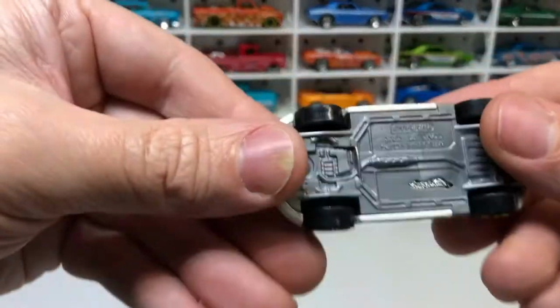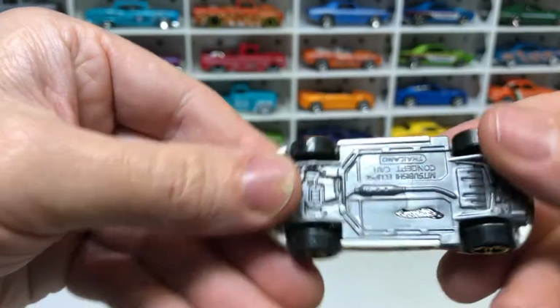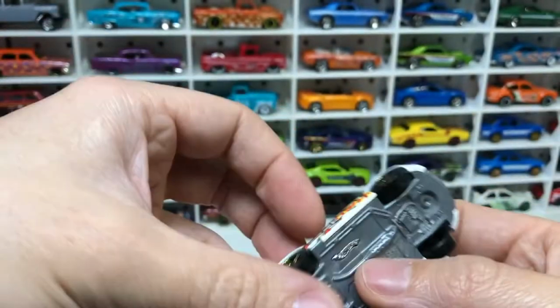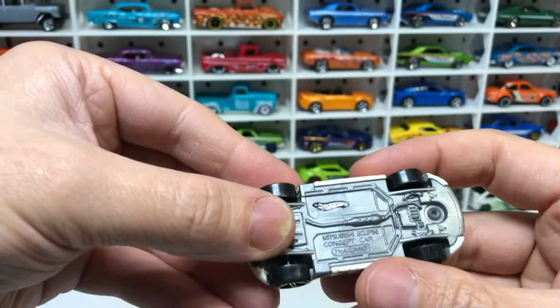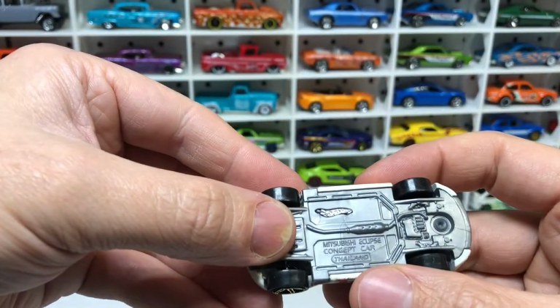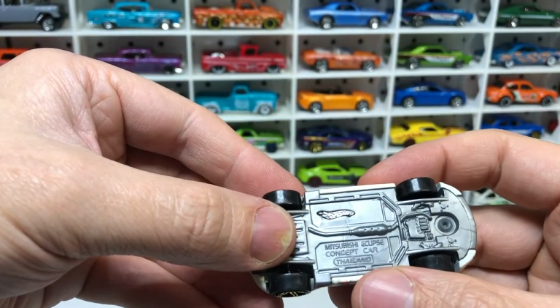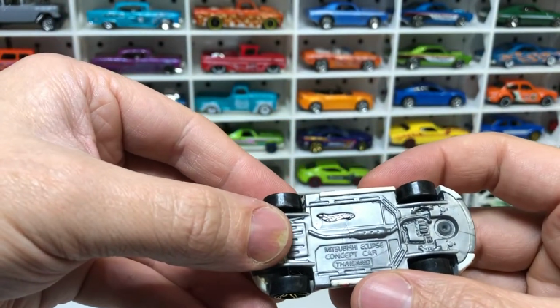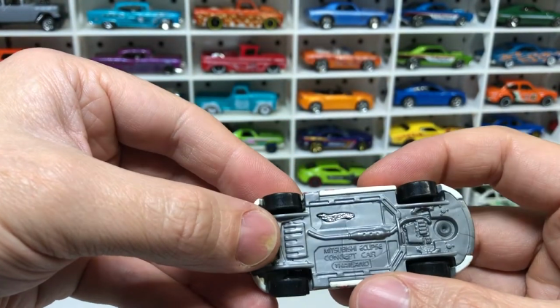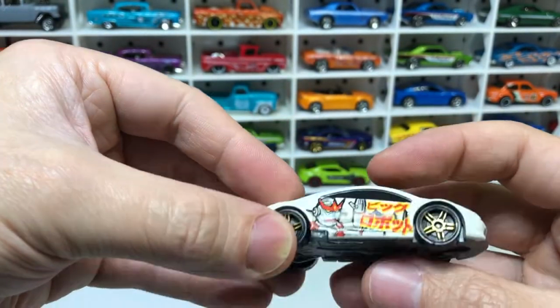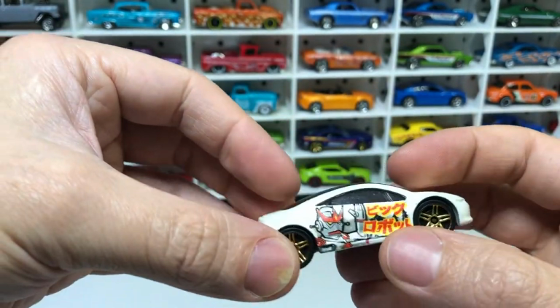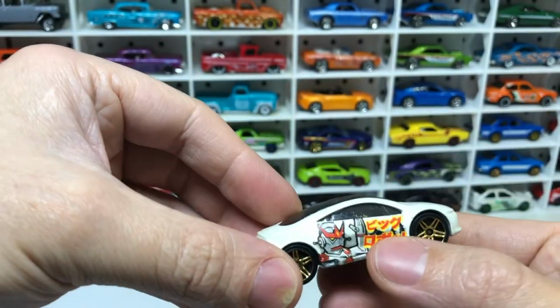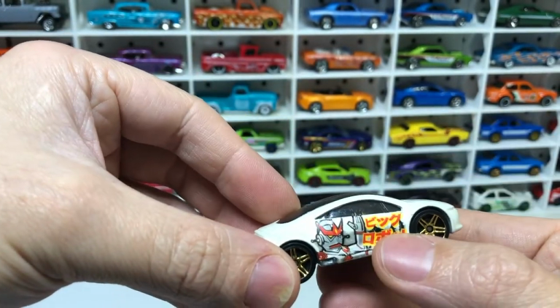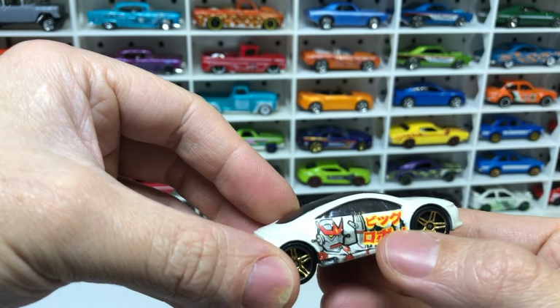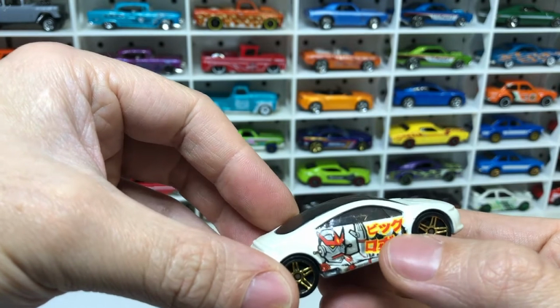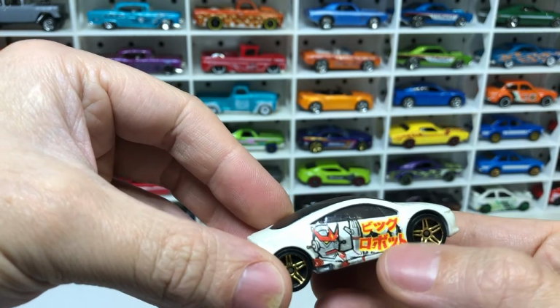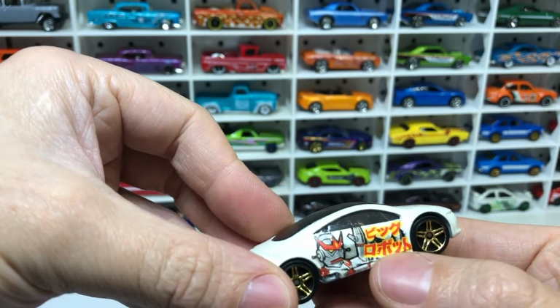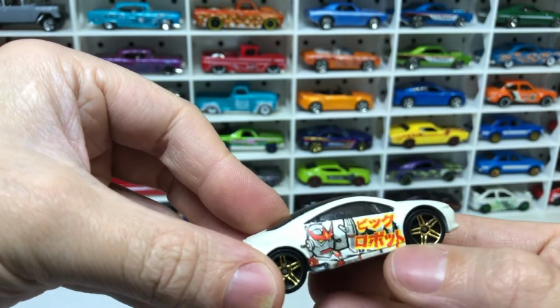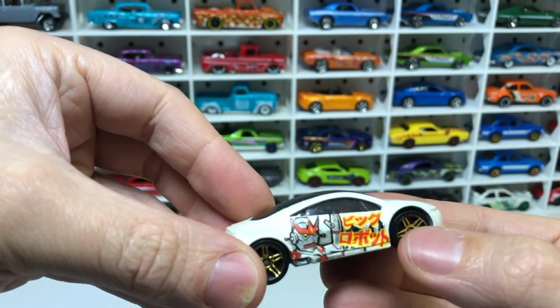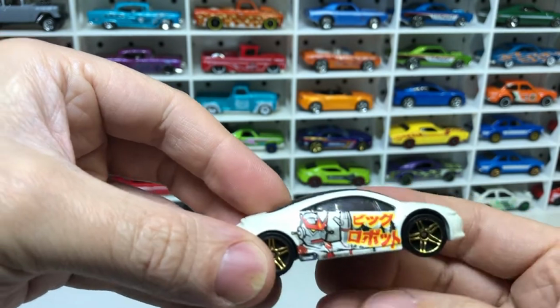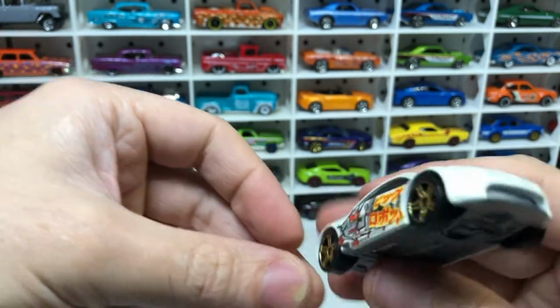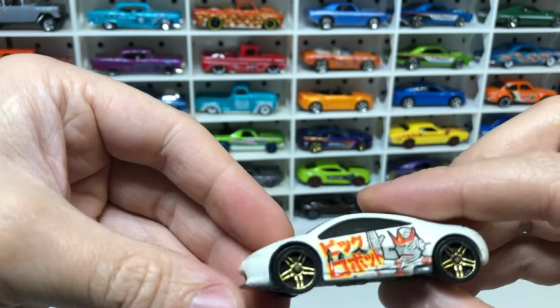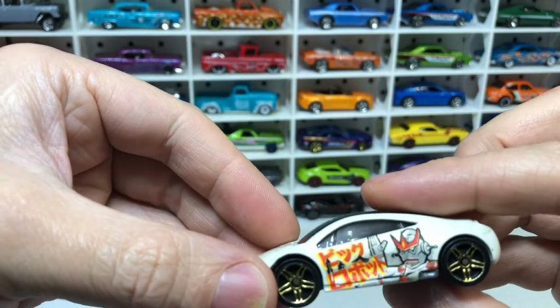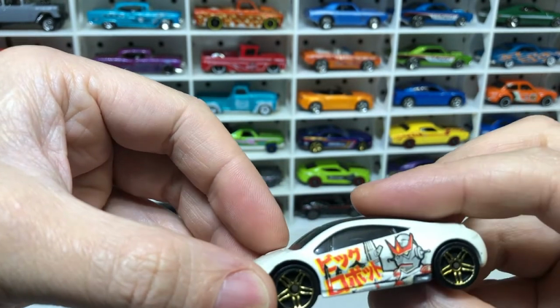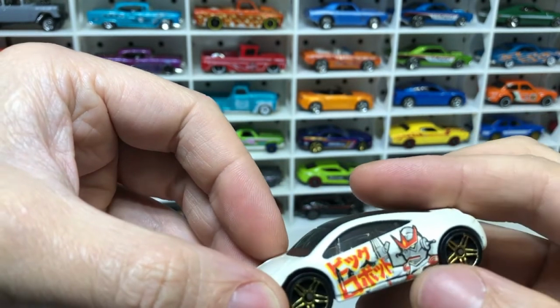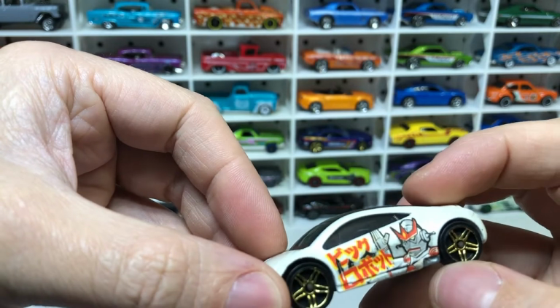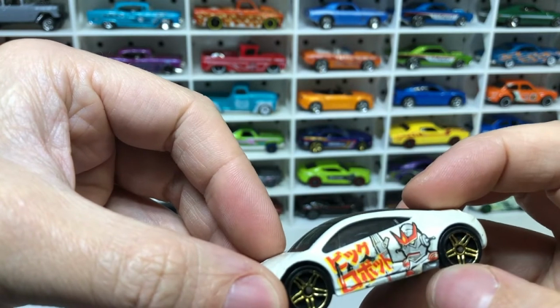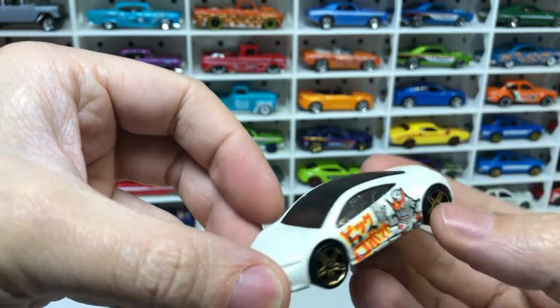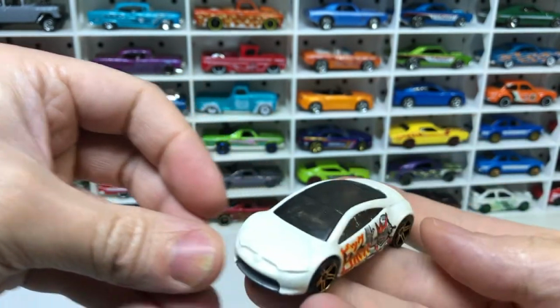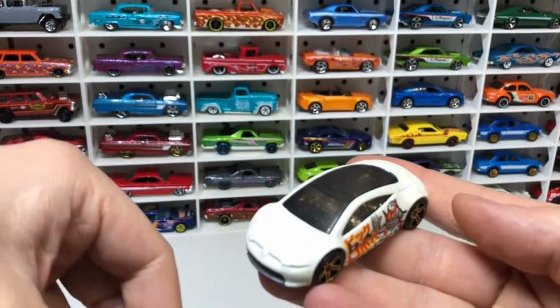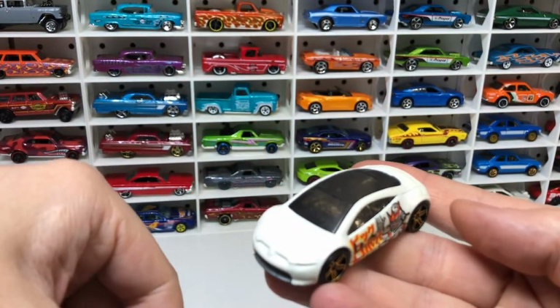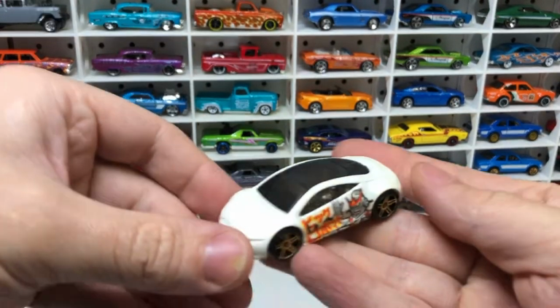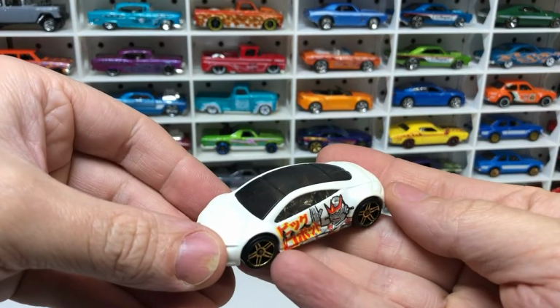We've got the Mitsubishi Eclipse concept car. It says 'Bigu Roboto' in Japanese, and what do you know — it has a big robot on it. Pure white paint. Not bad.